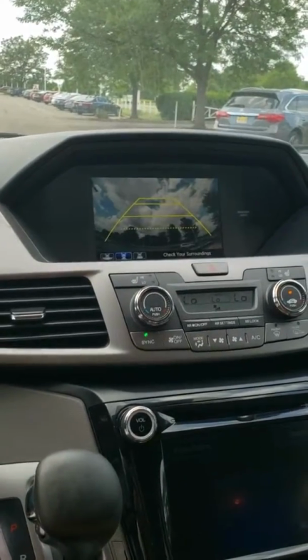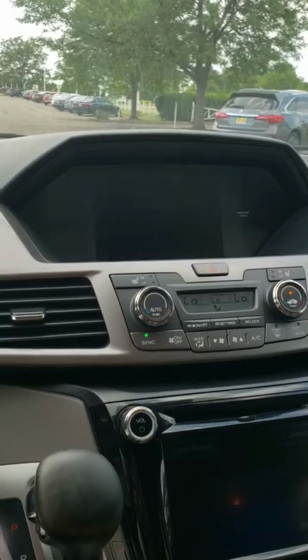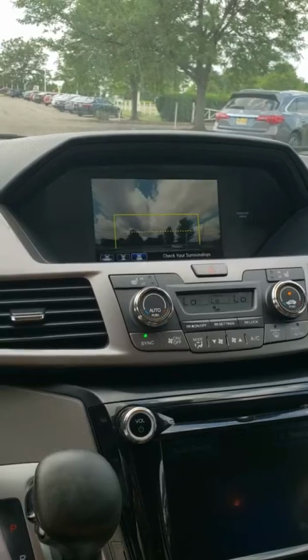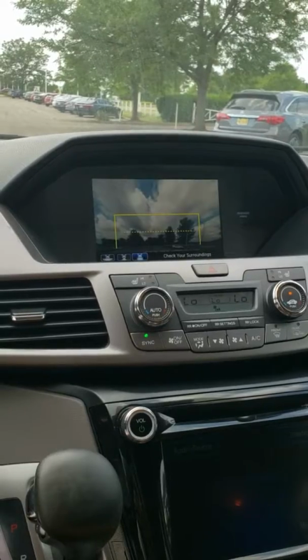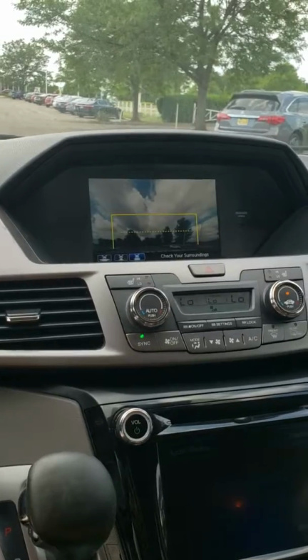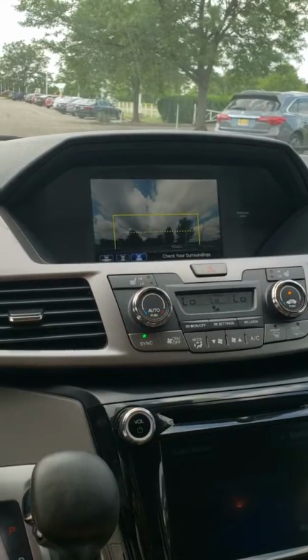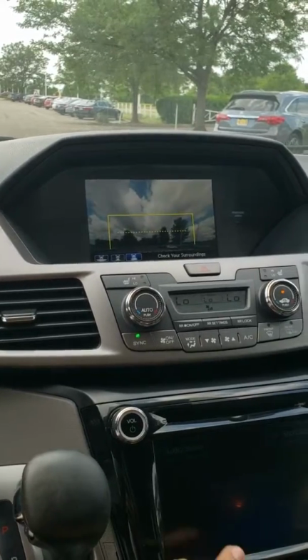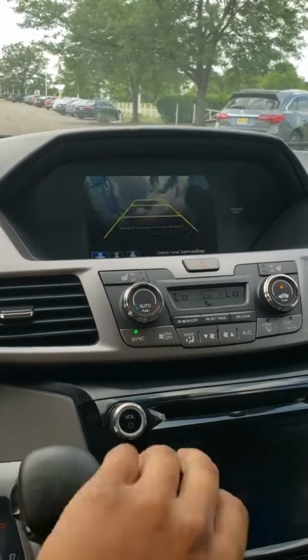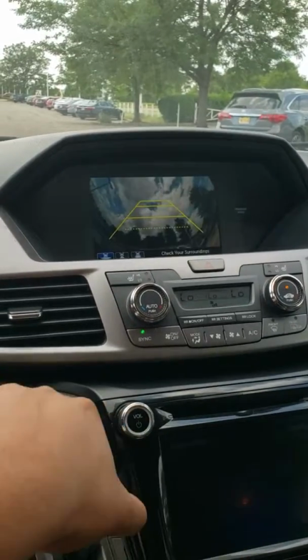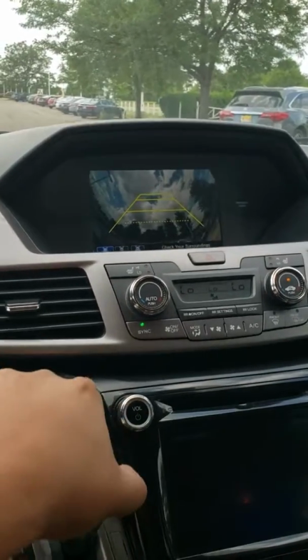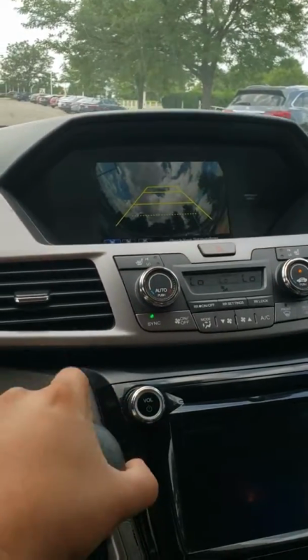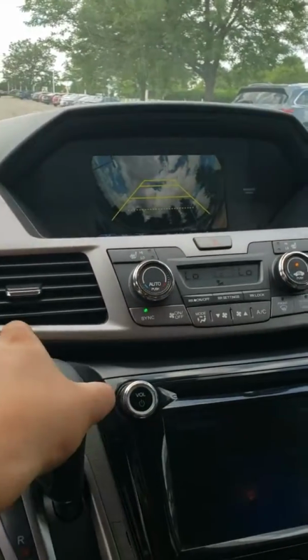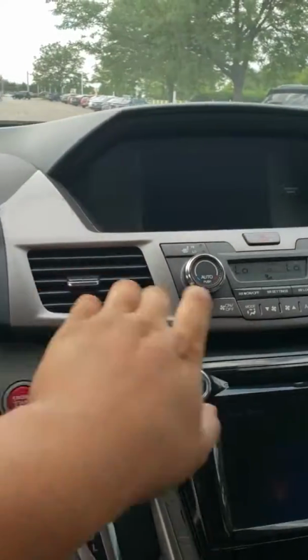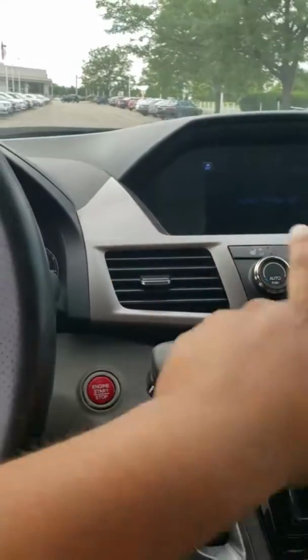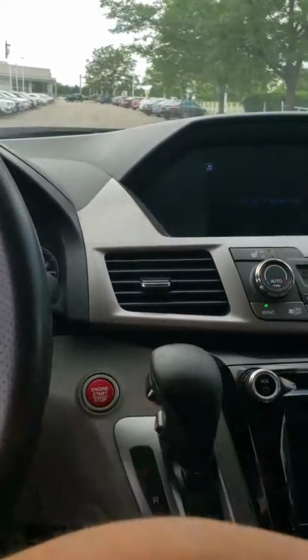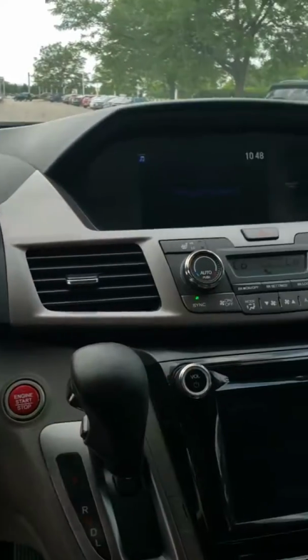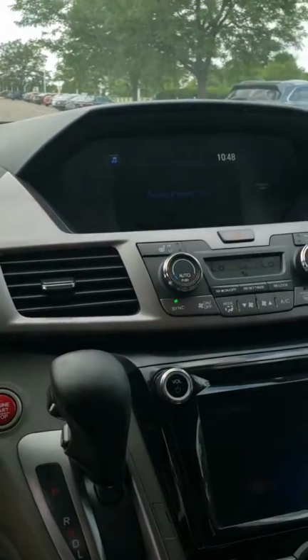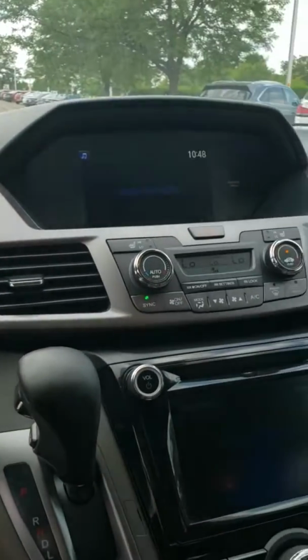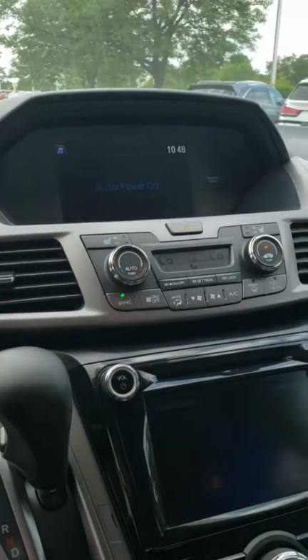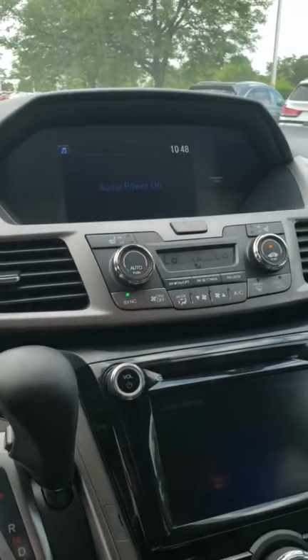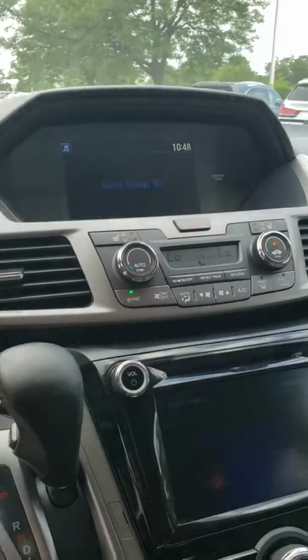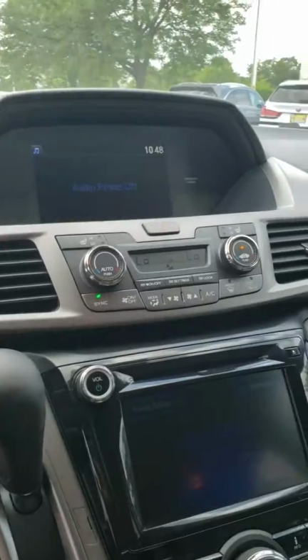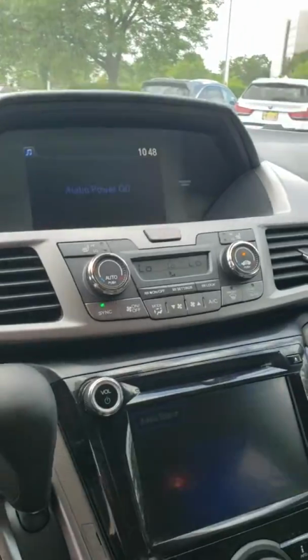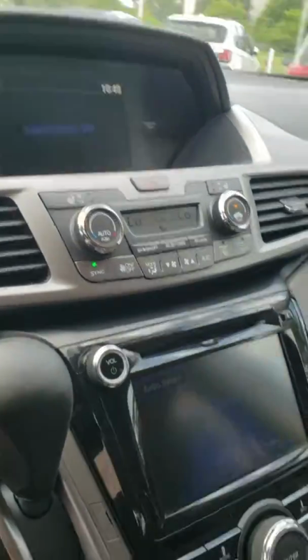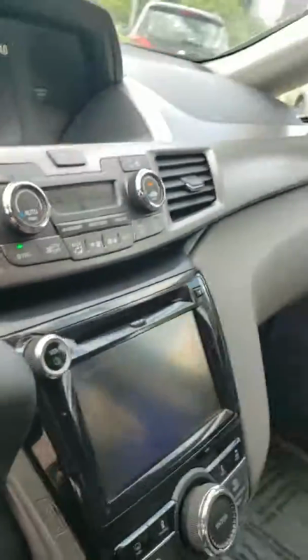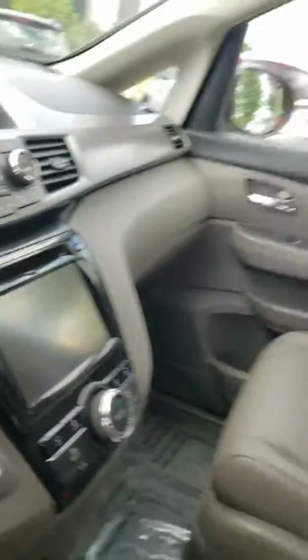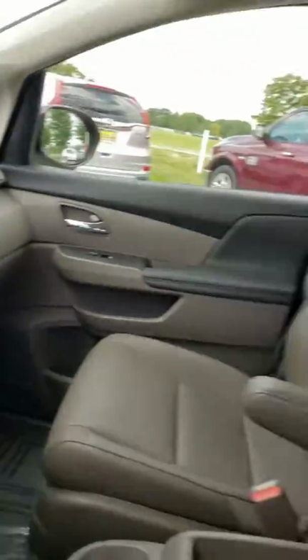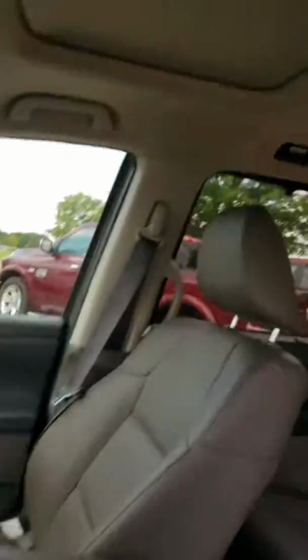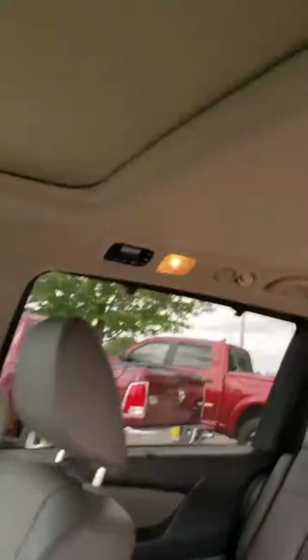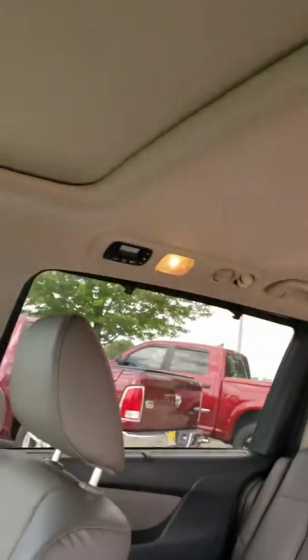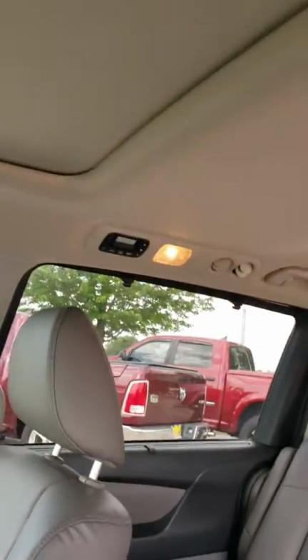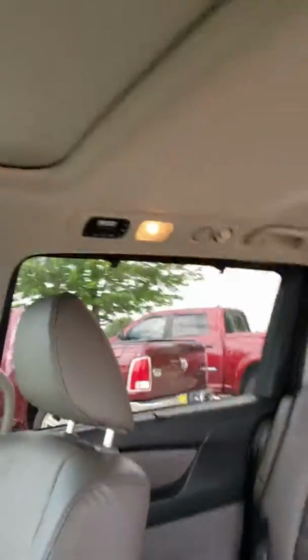The hatch is open, that's why you're looking at the sky. You have the tri-zone climate control — each person can control their own temperature, and the back has their own controls as well.